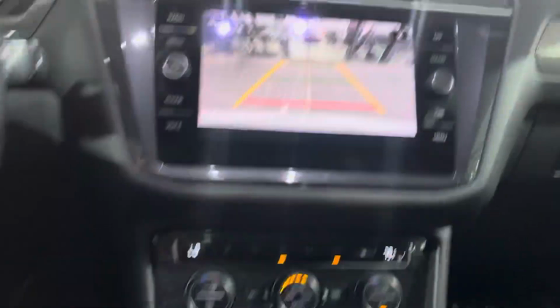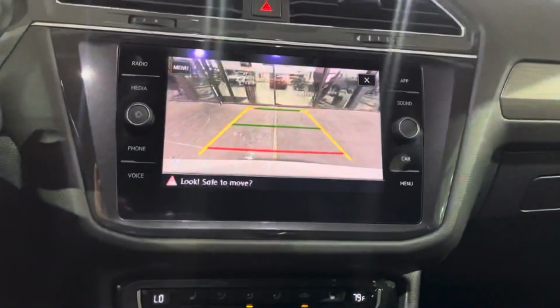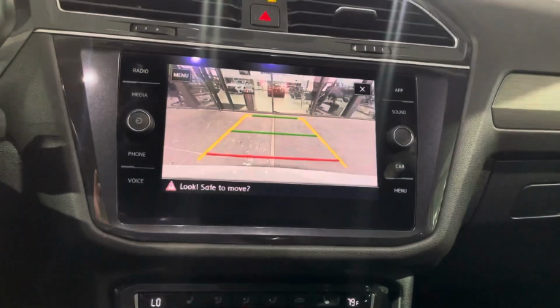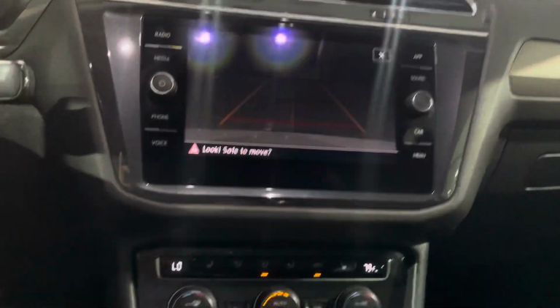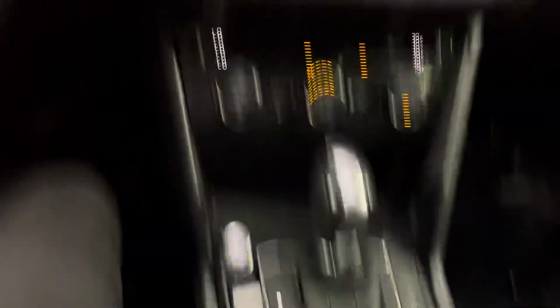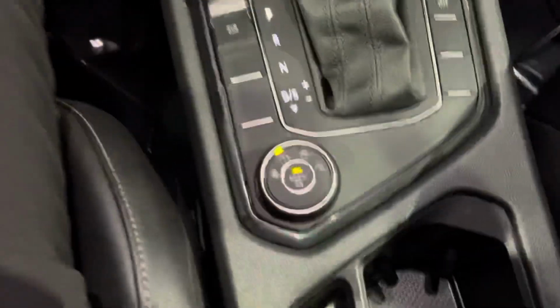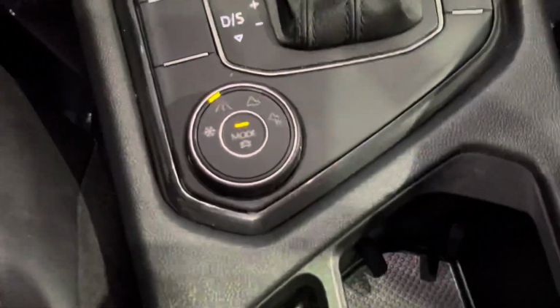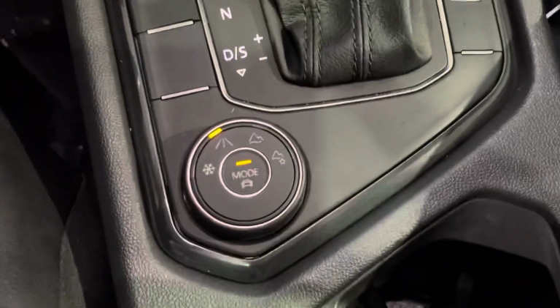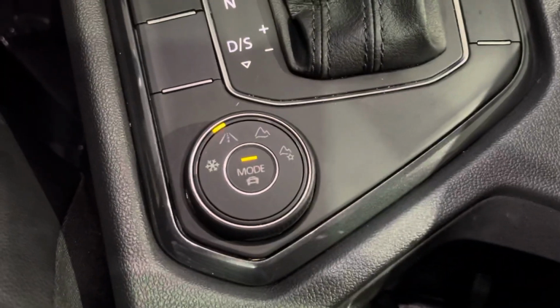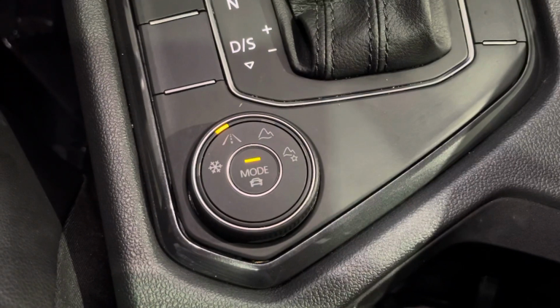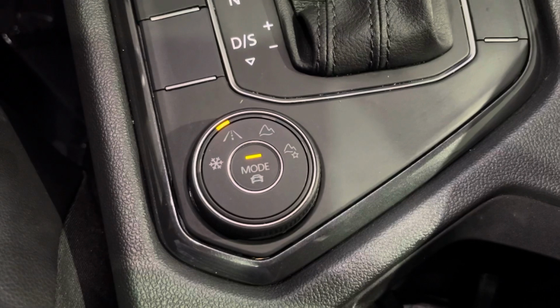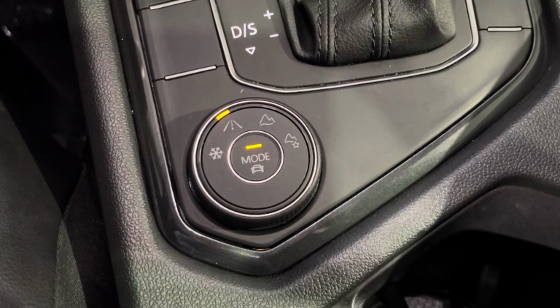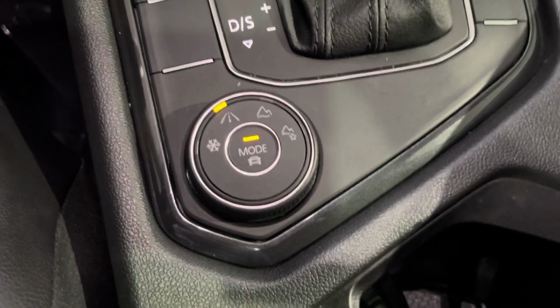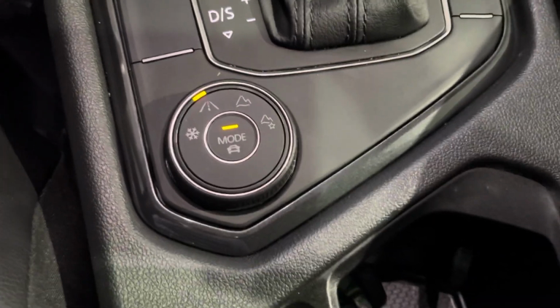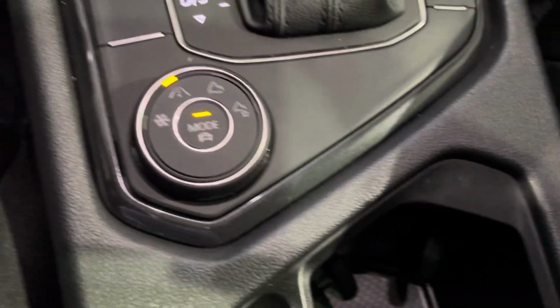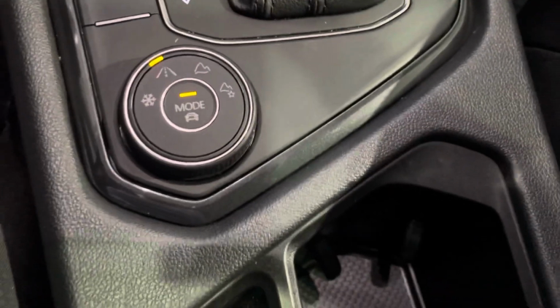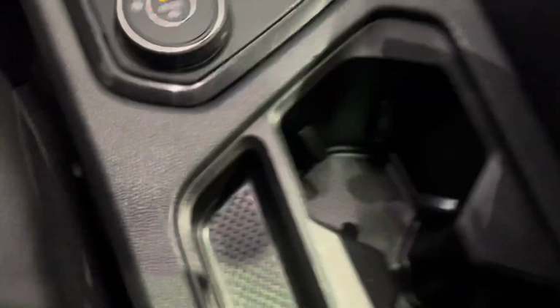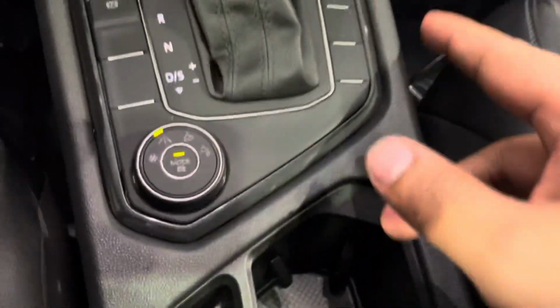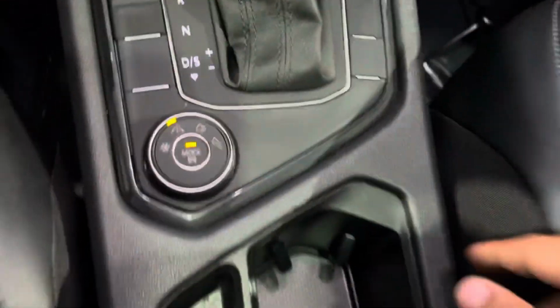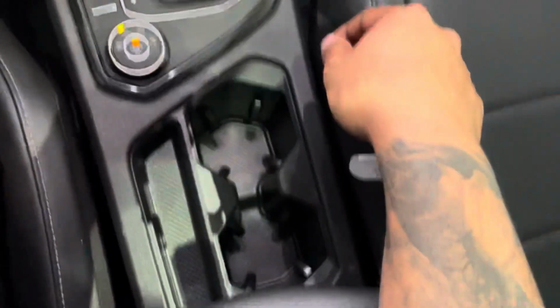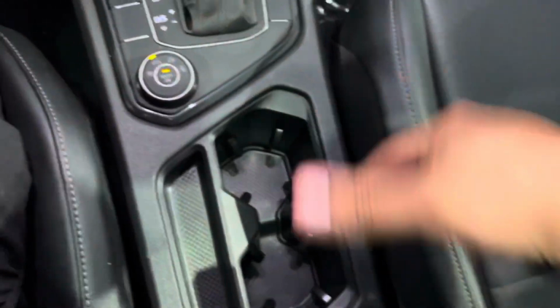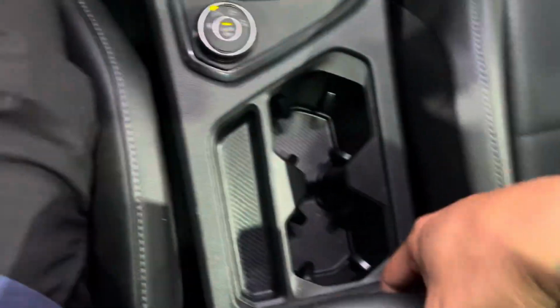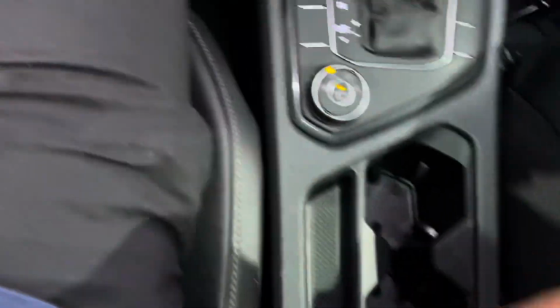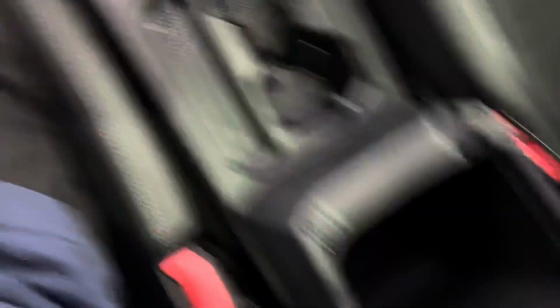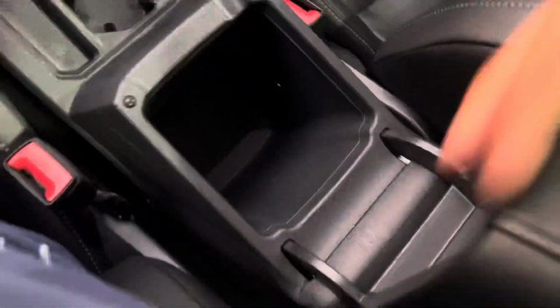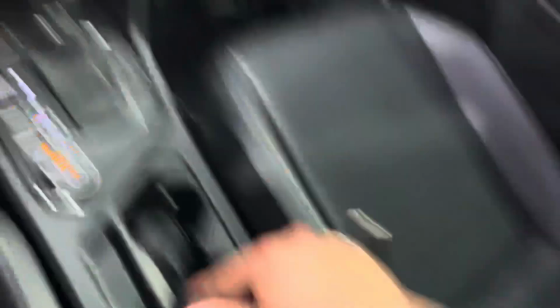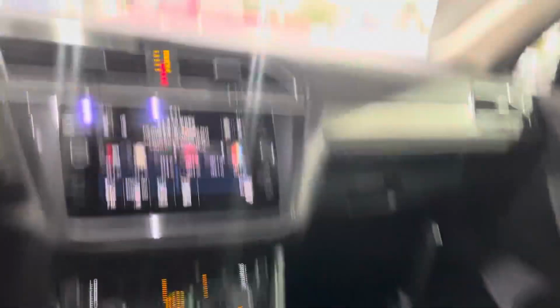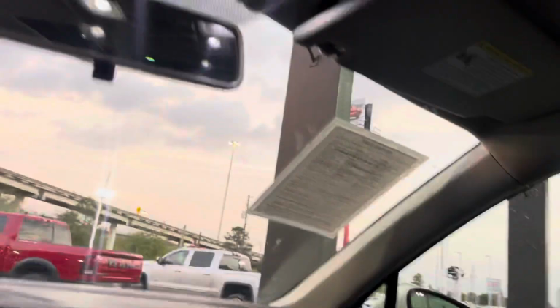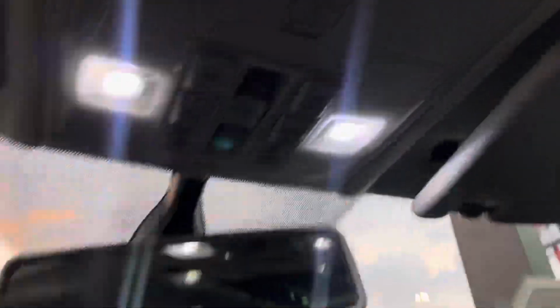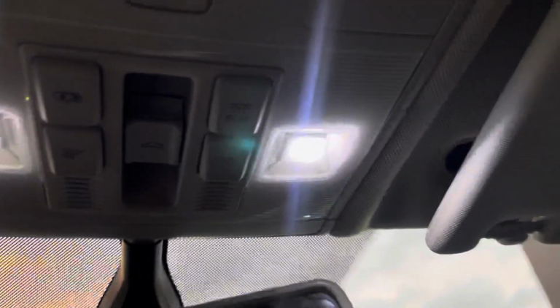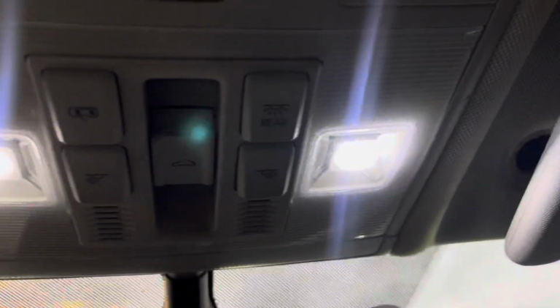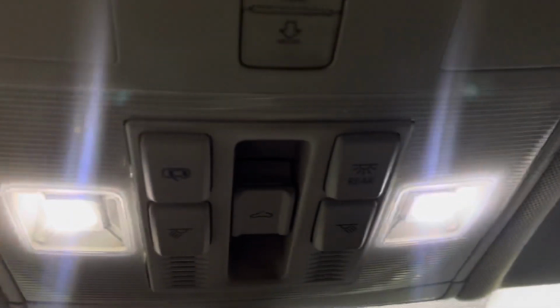We have off-road and snow driving mode functions as well. There's a parking brake, two center cup holders, and storage. You can also see our controls for the roof lights and all that up front.